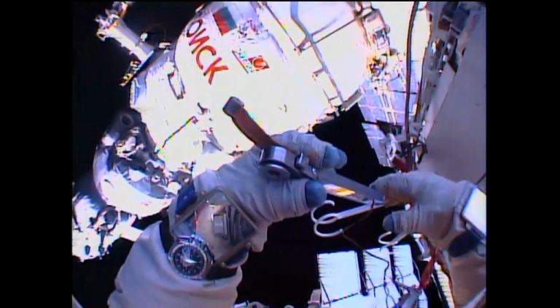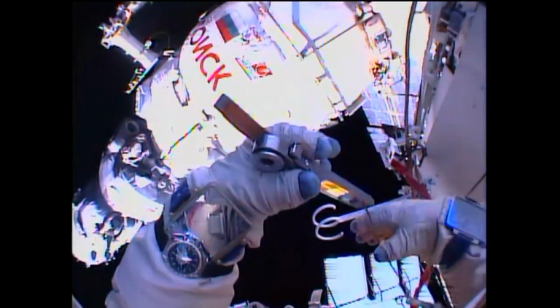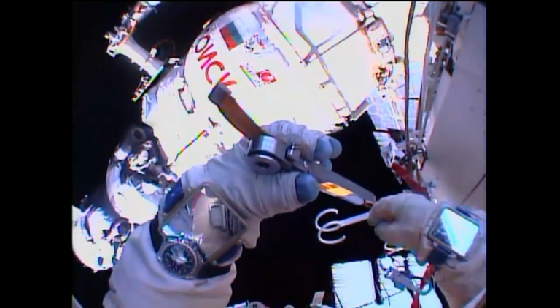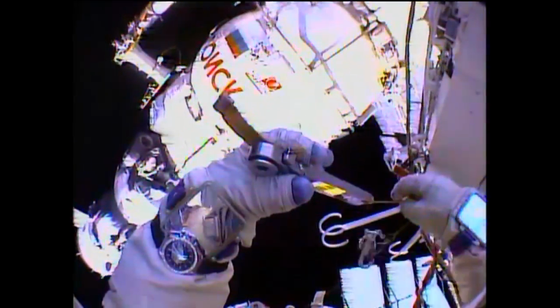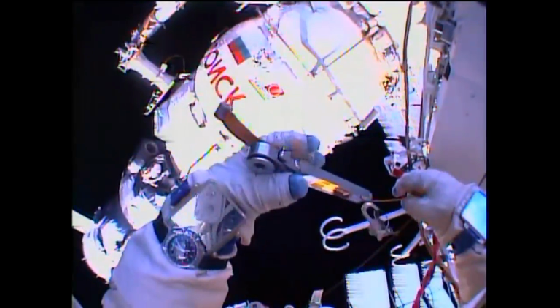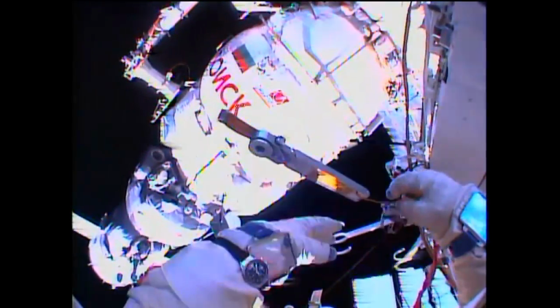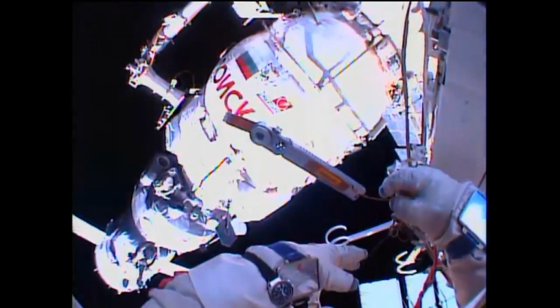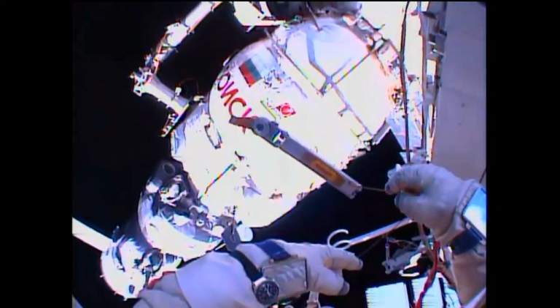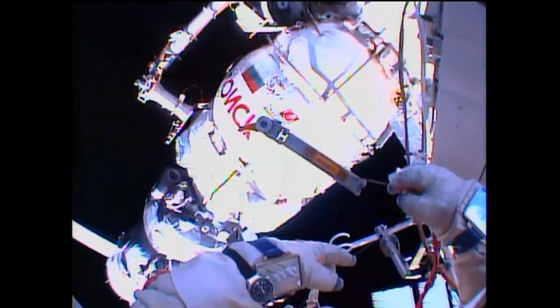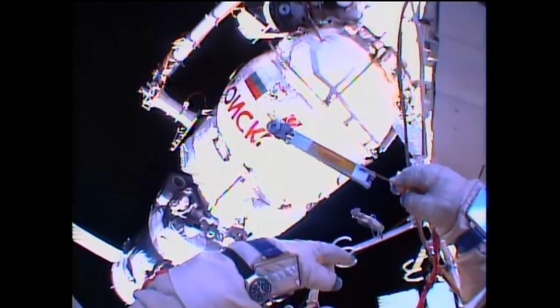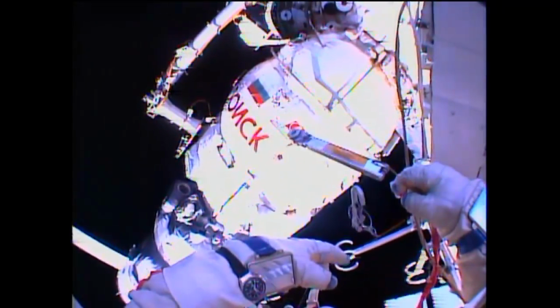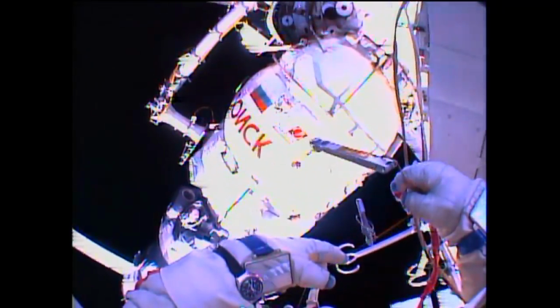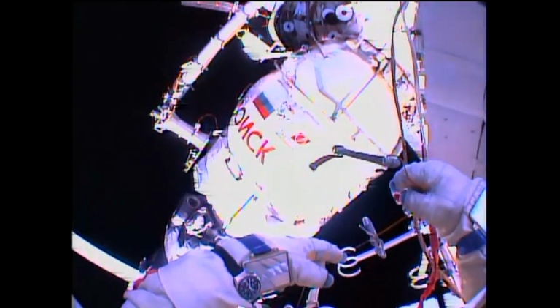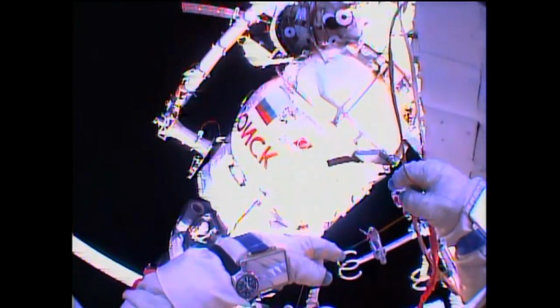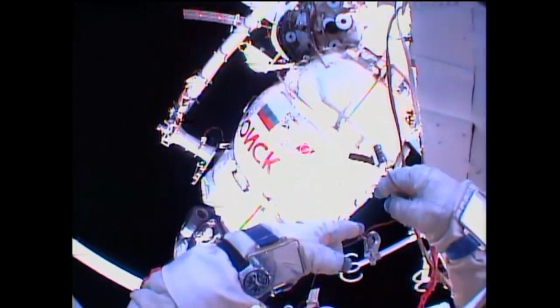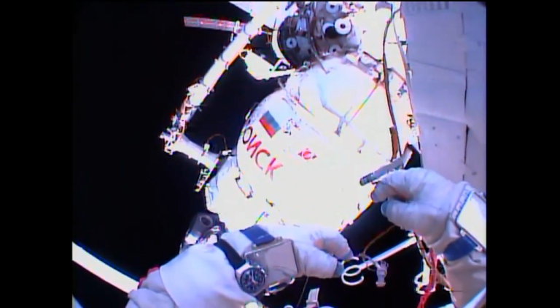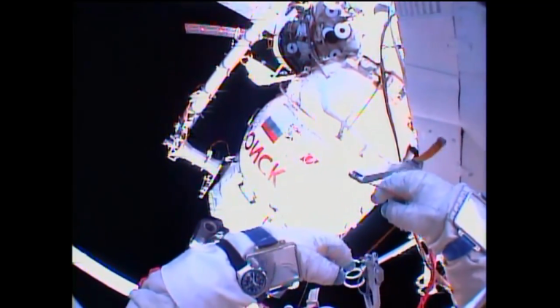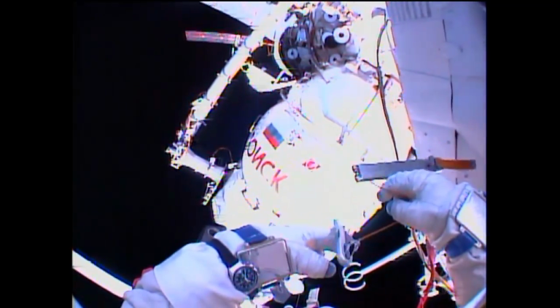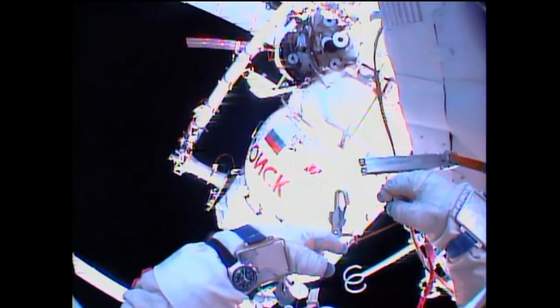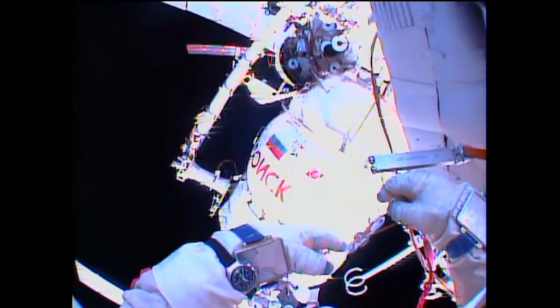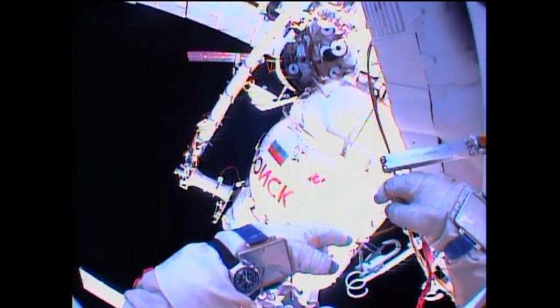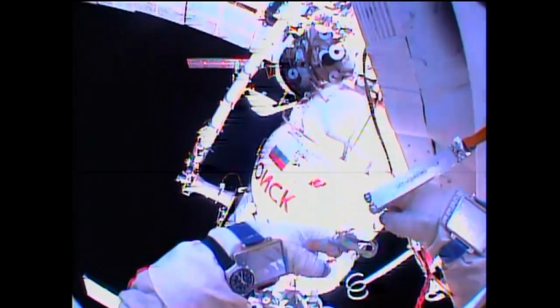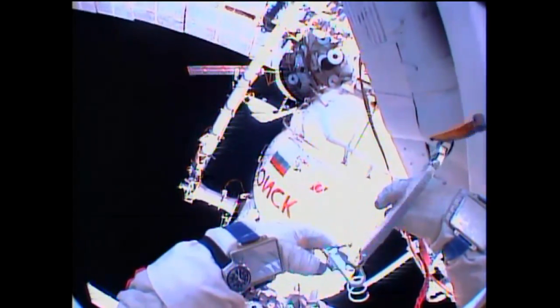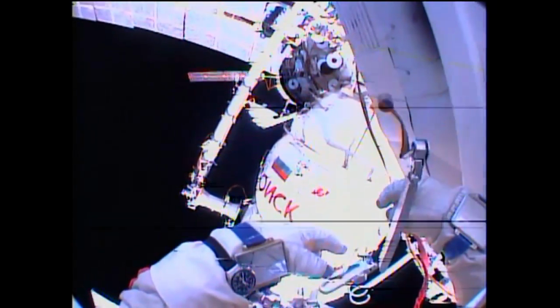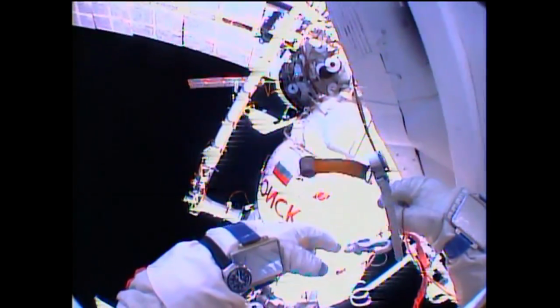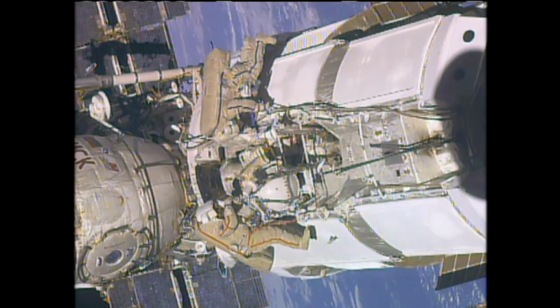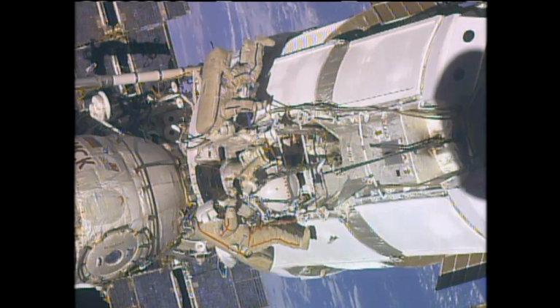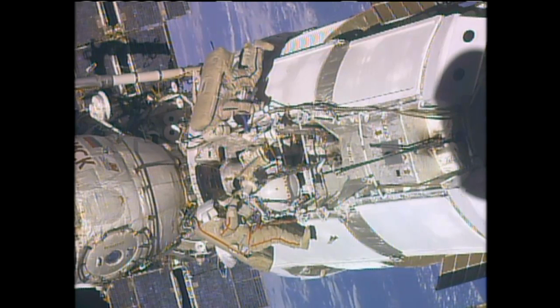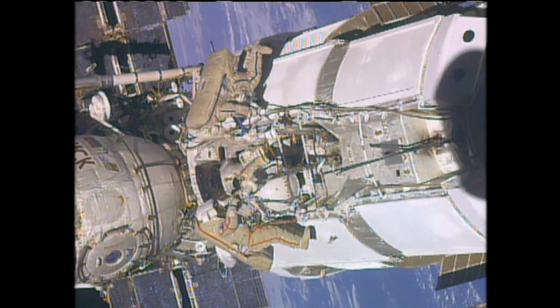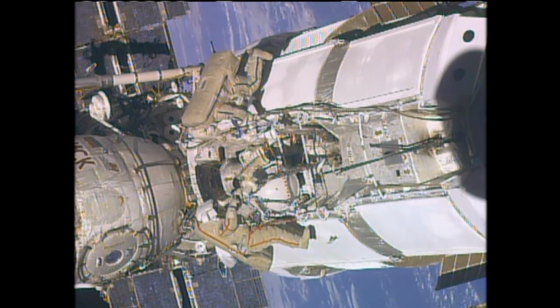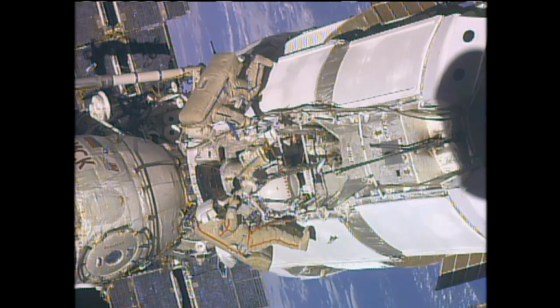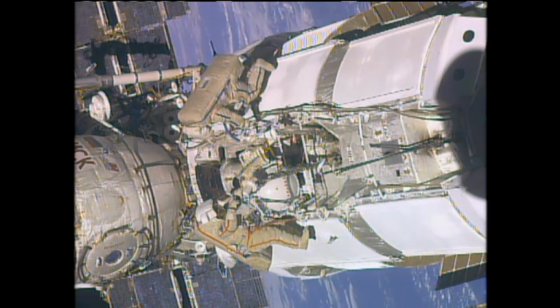They installed some cable clamps, some handrails, and tested some rendezvous equipment outside the station. Yurchikhin and Misurkin also swapped out a flow control valve that is part of the Zarya module.